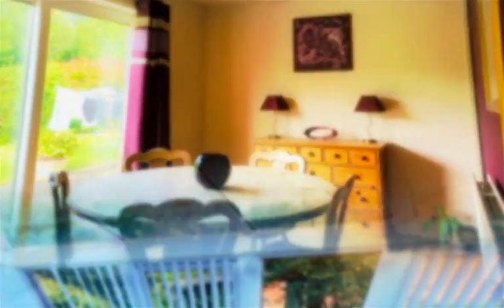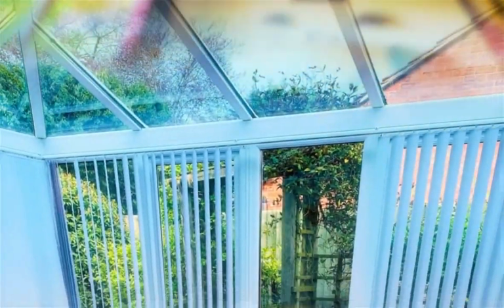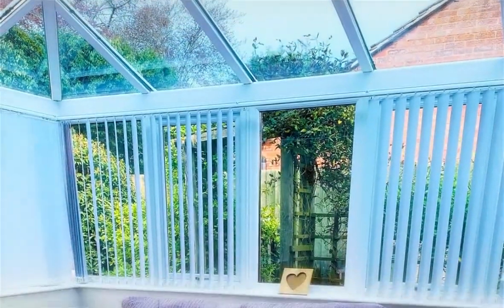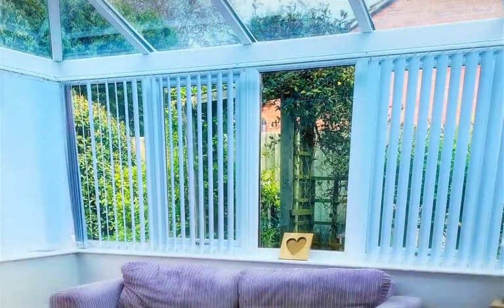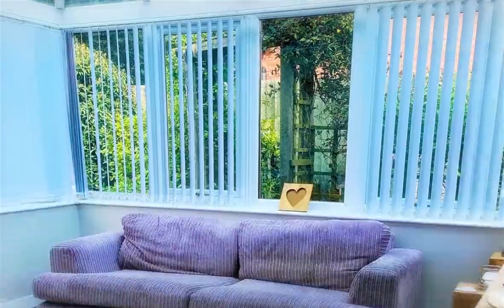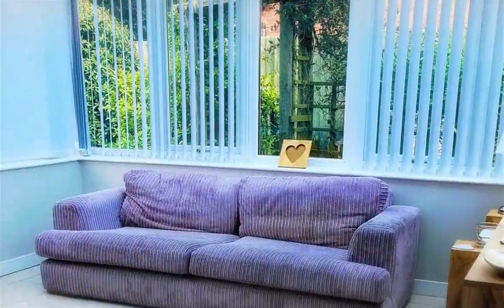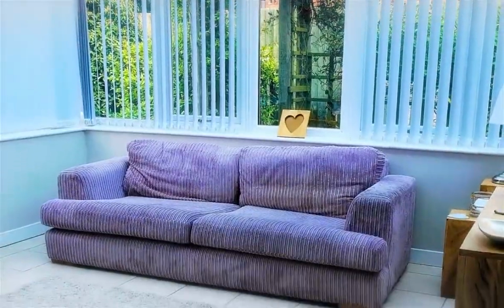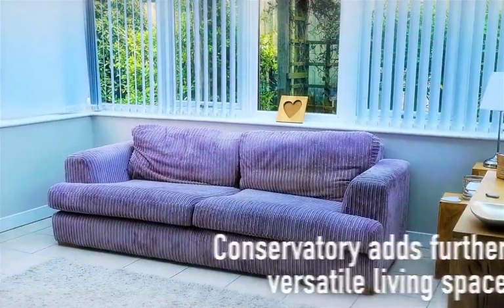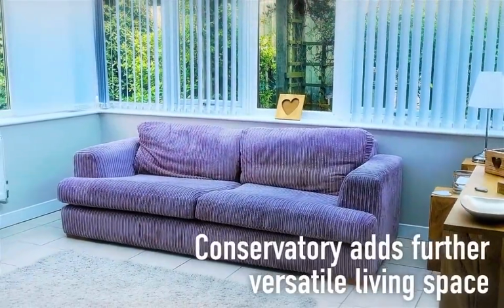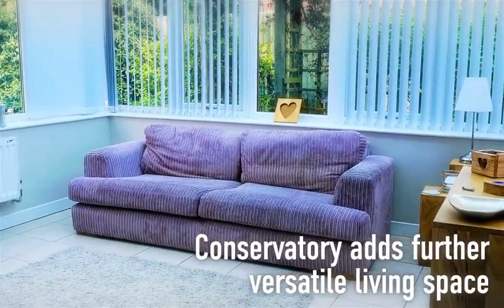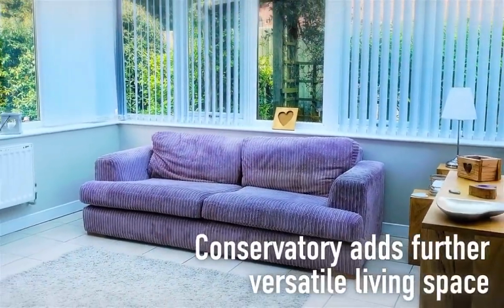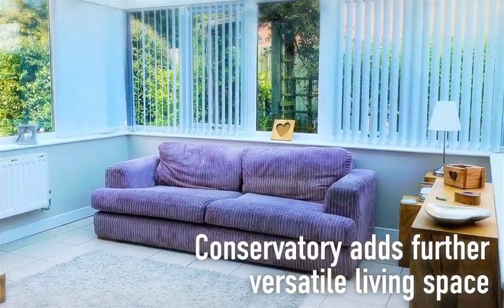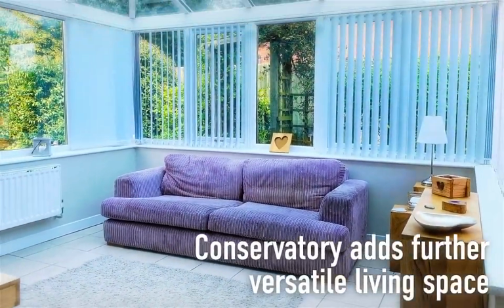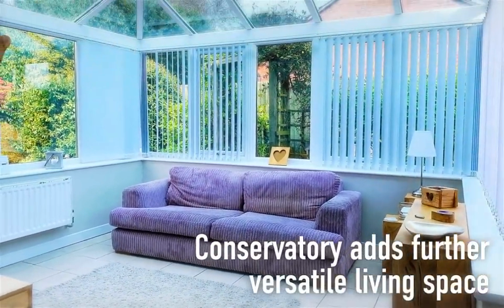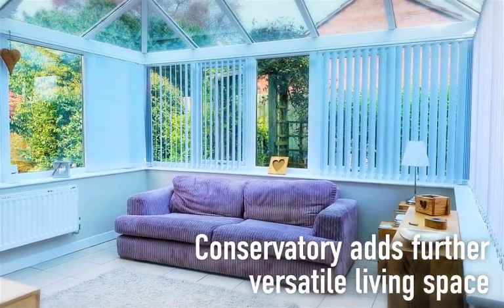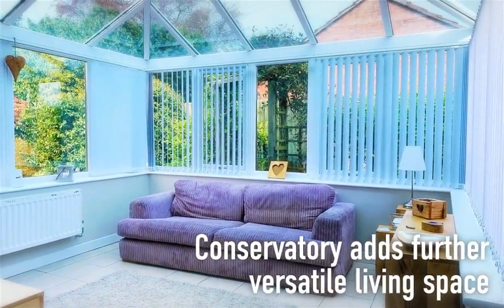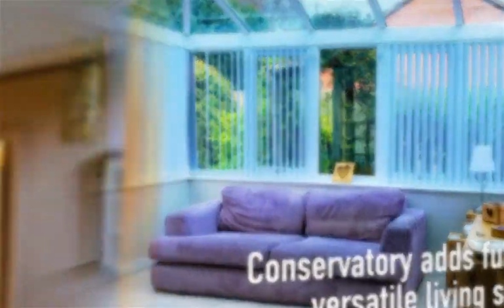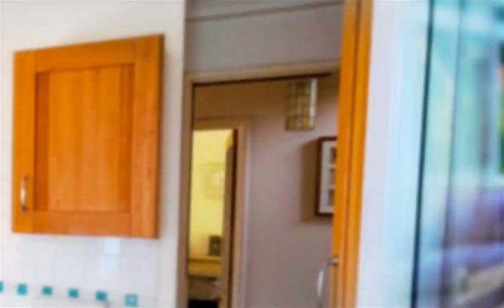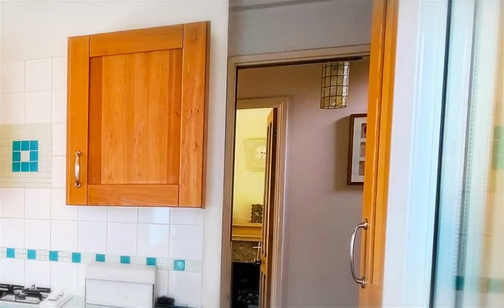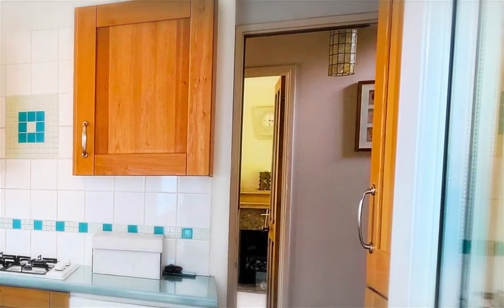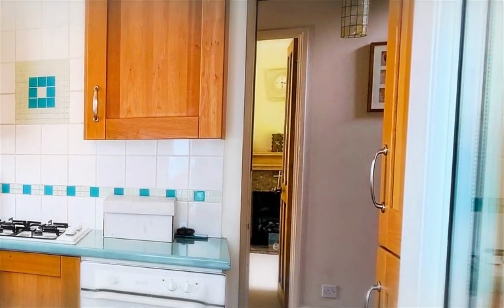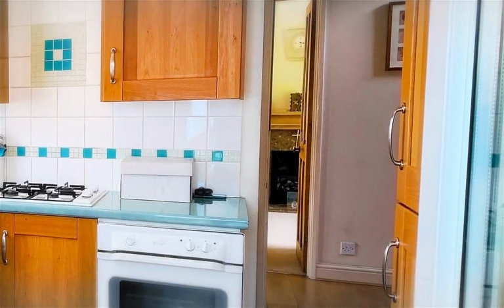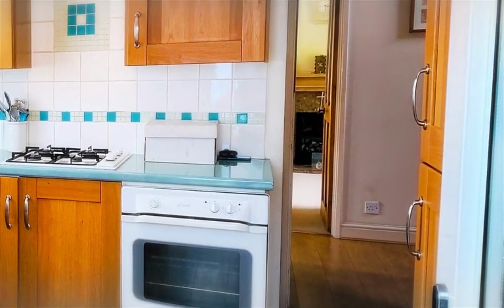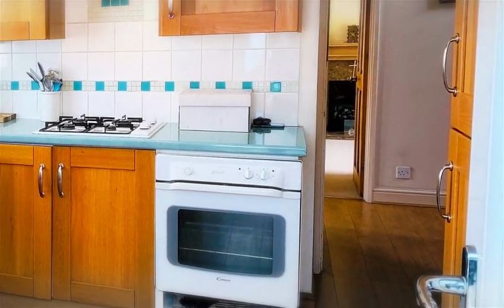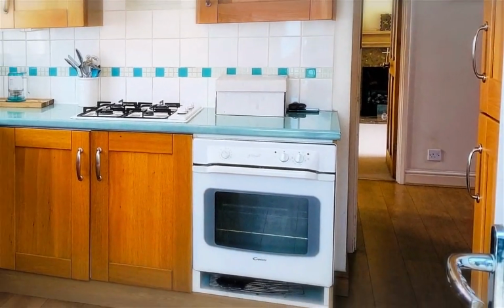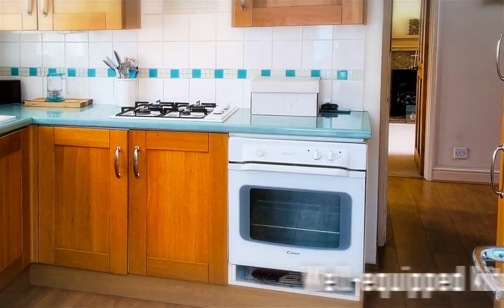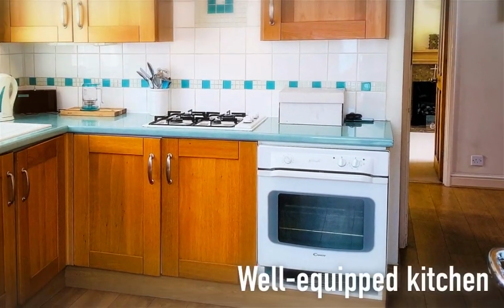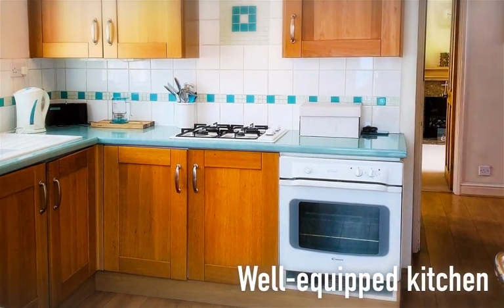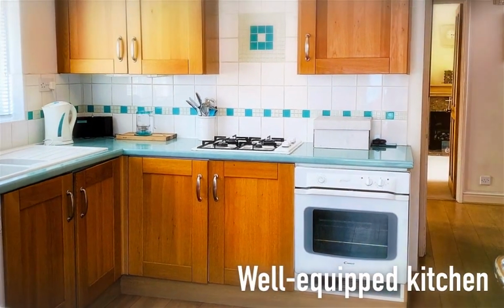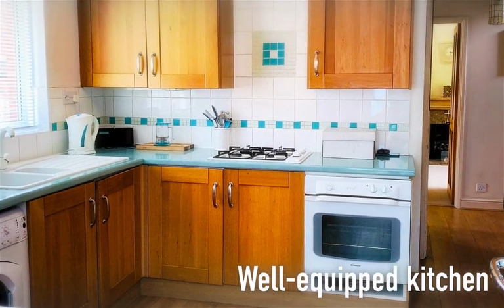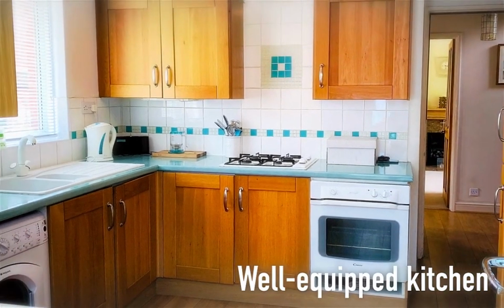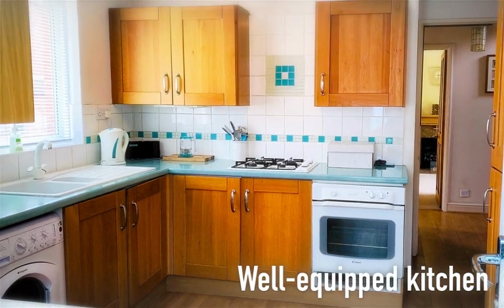A conservatory to the side adds further versatile living space, and the adjacent kitchen is well equipped with fitted wall and base units and complementary worktops and splashbacks.